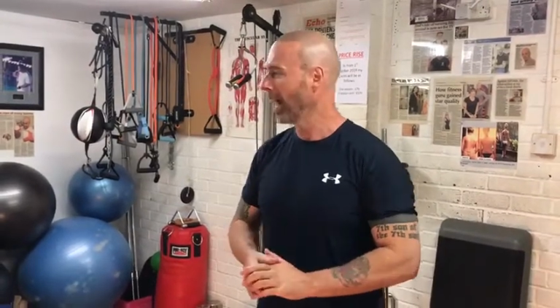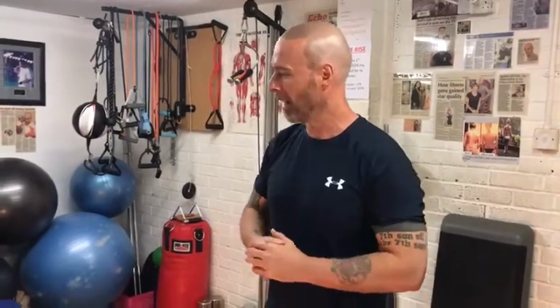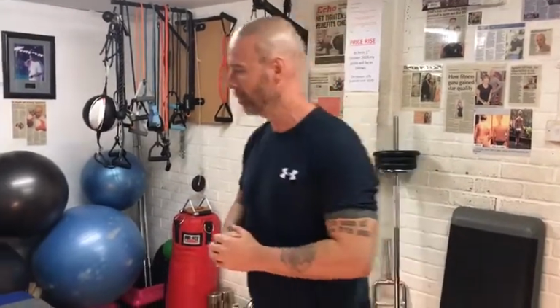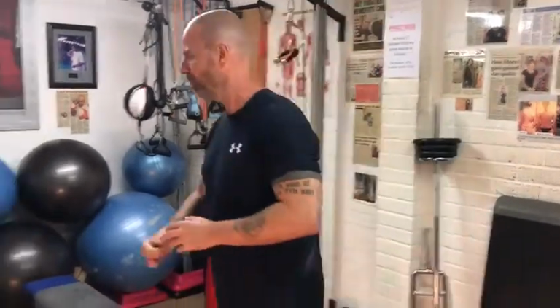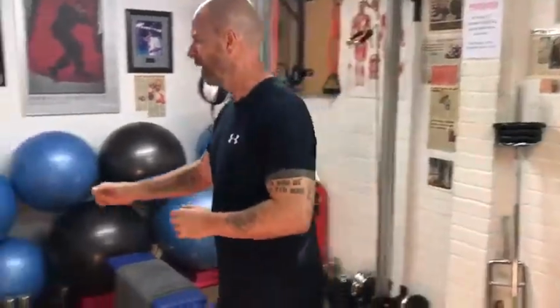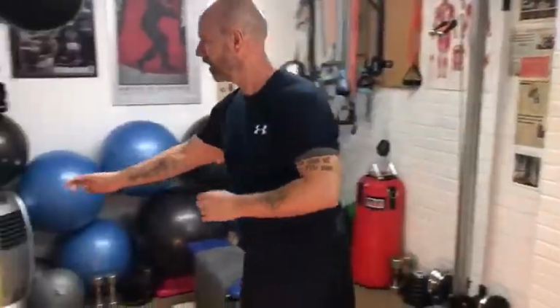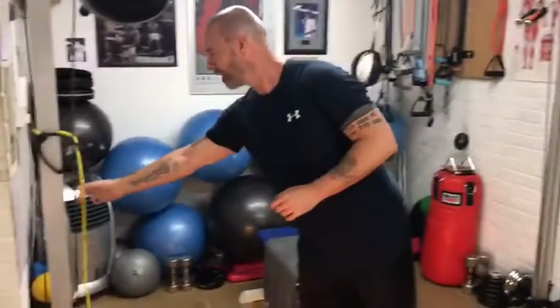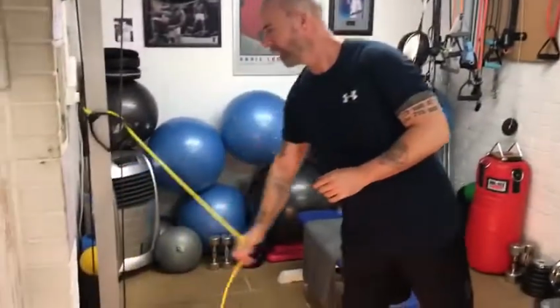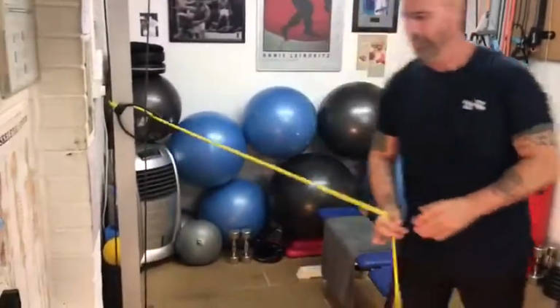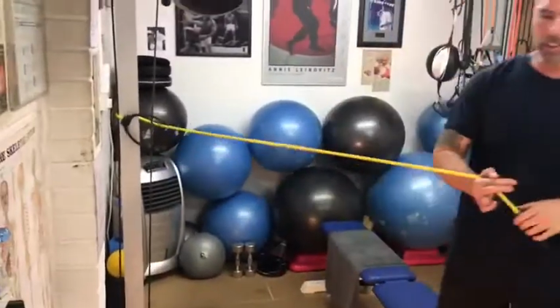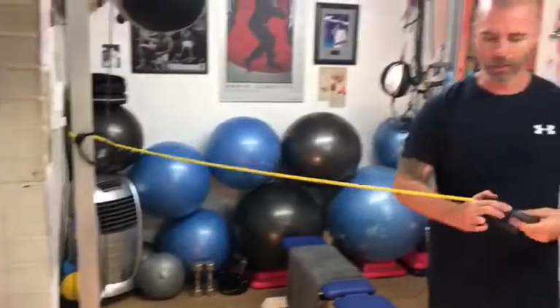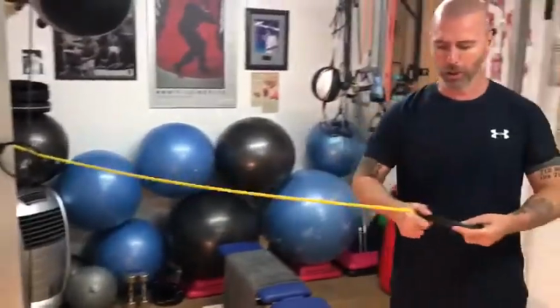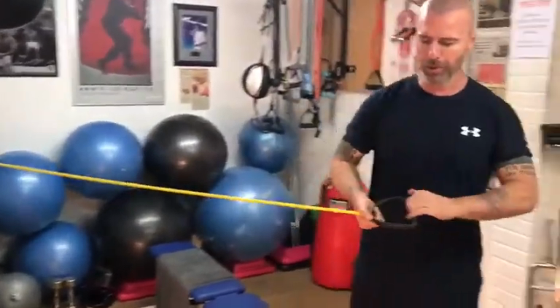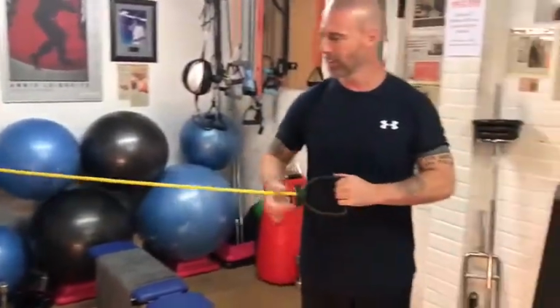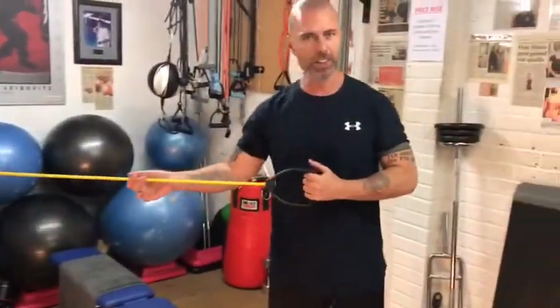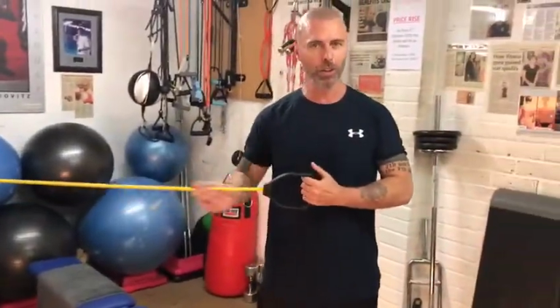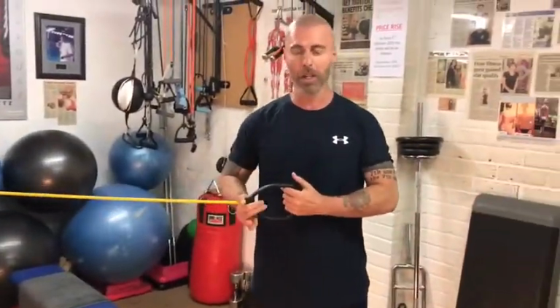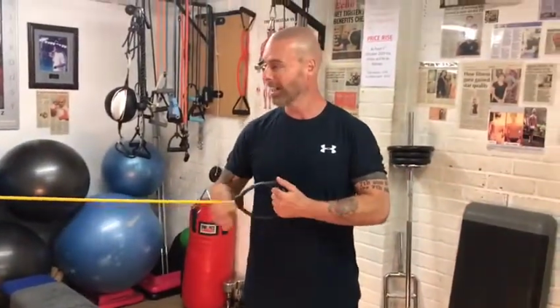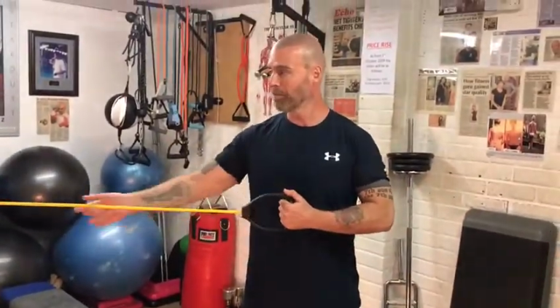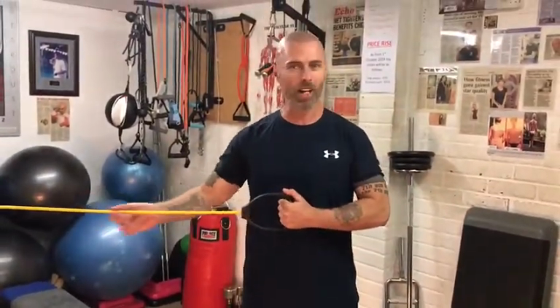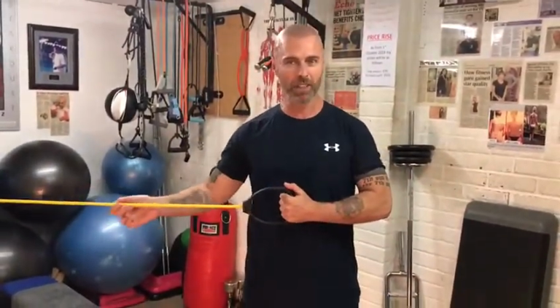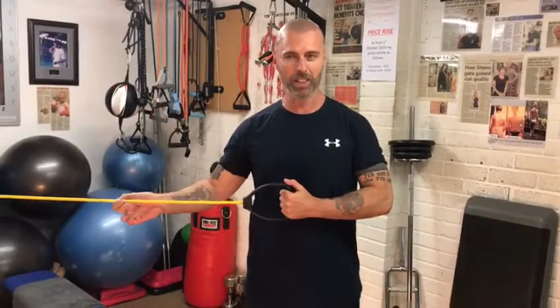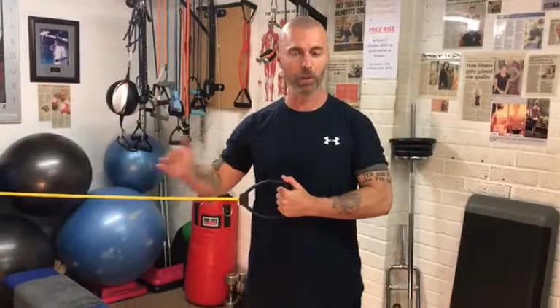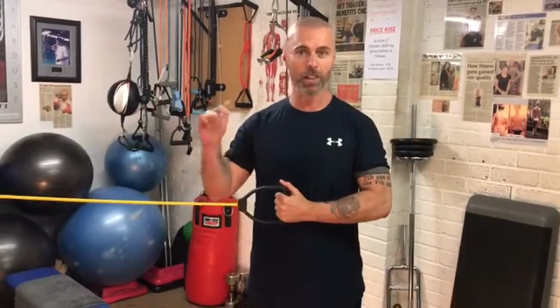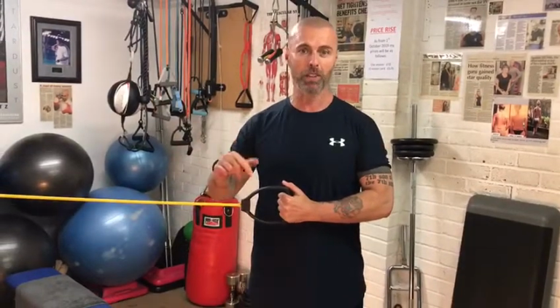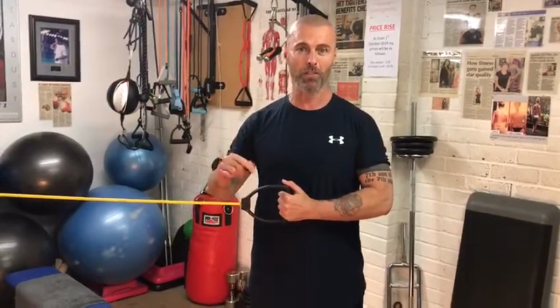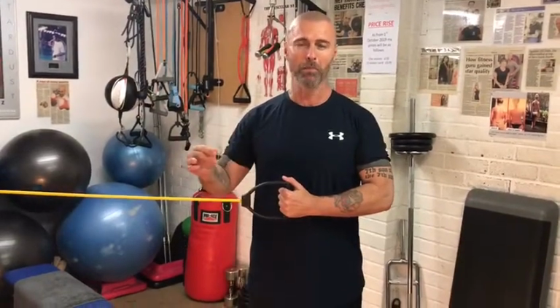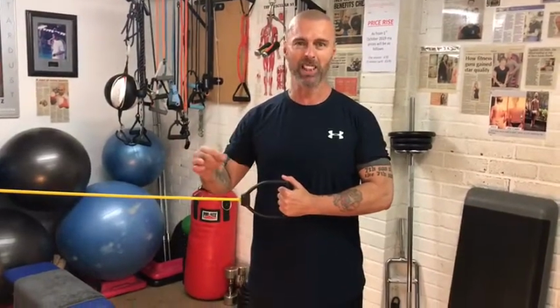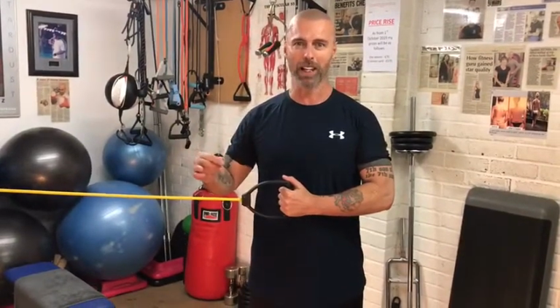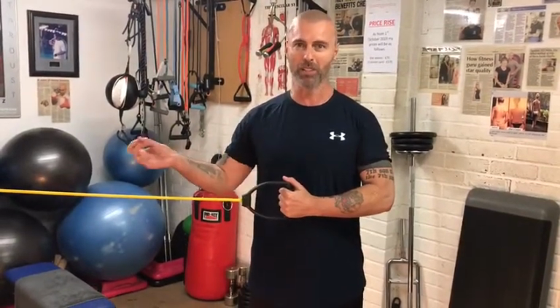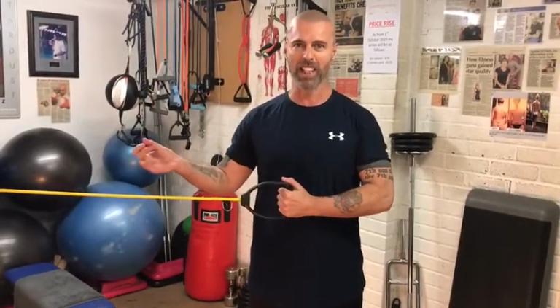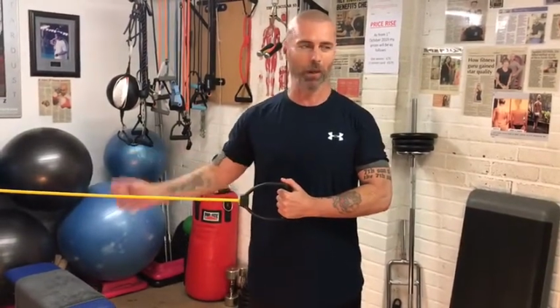These are duro tubes — they're just resistance tubes. This is a mid-range resistance. You always want to start with a soft beginners range, which is a very easy one.